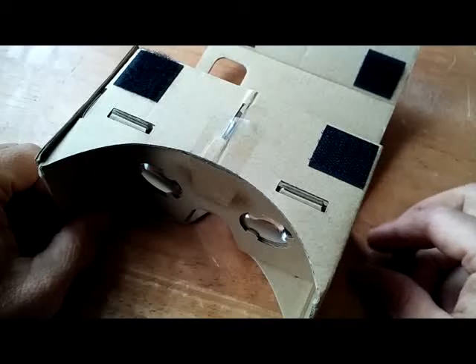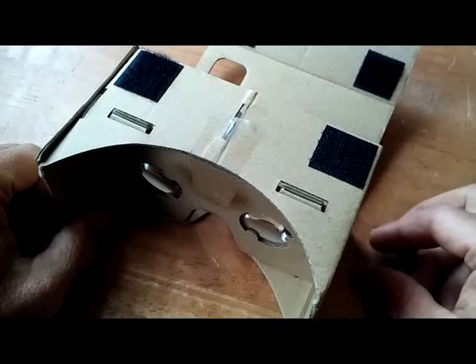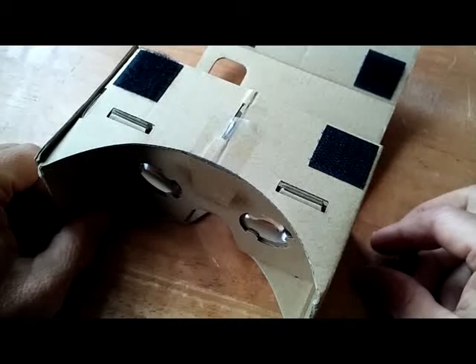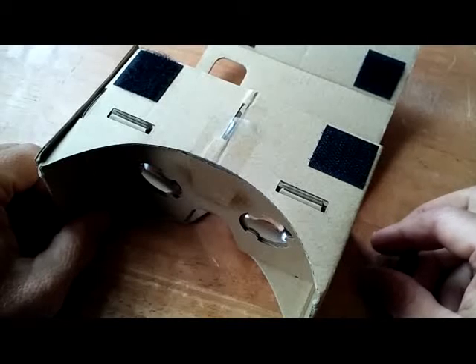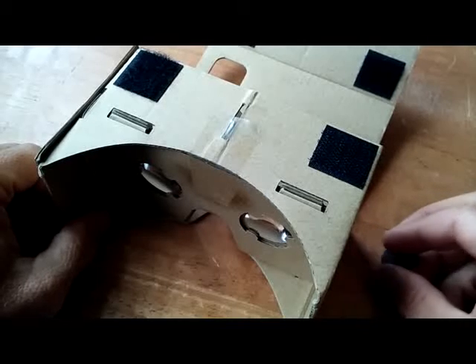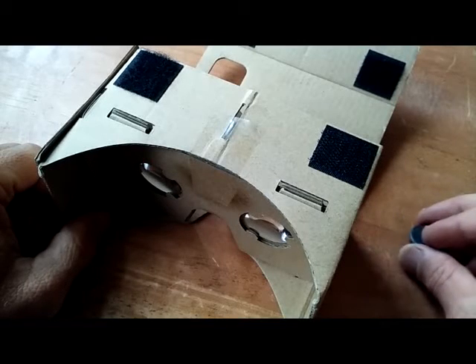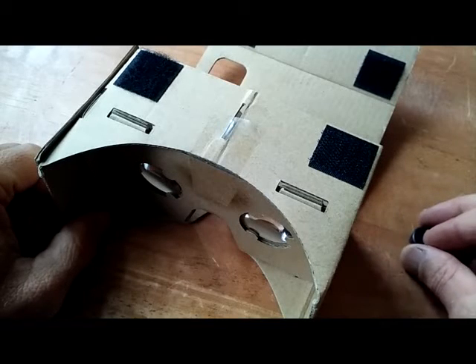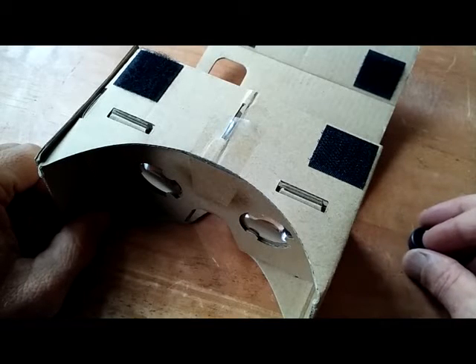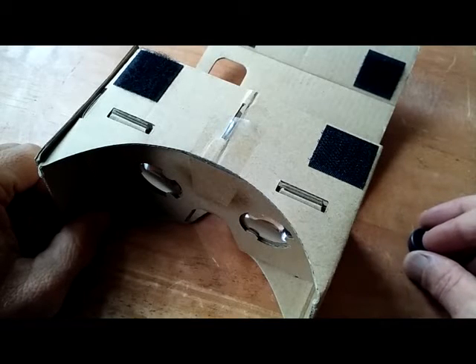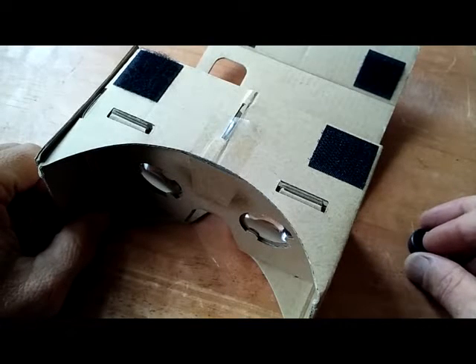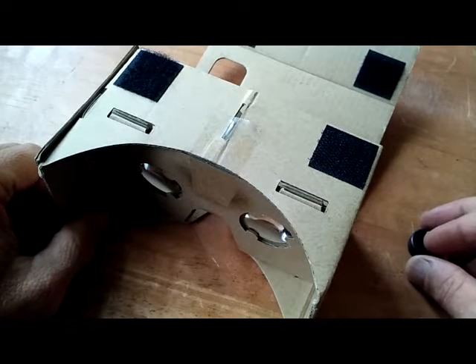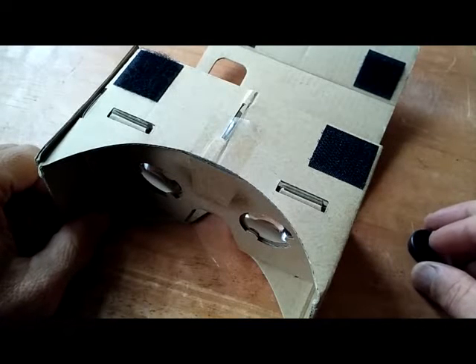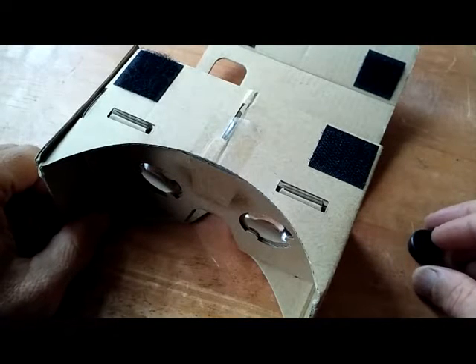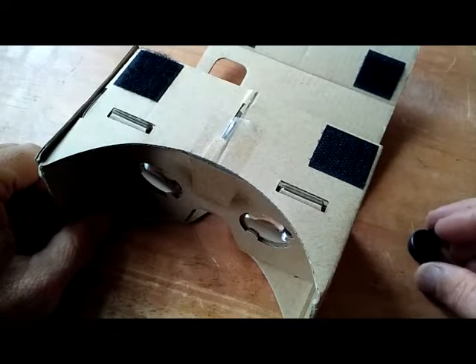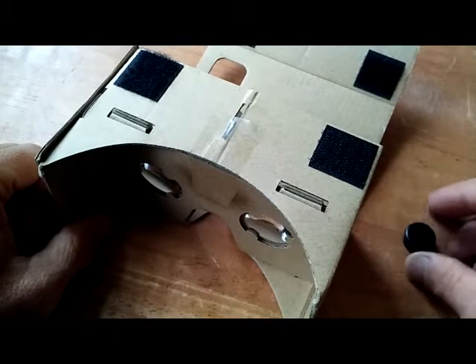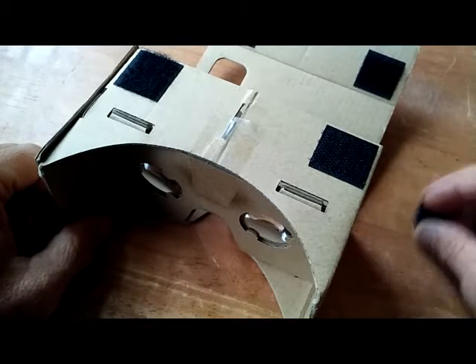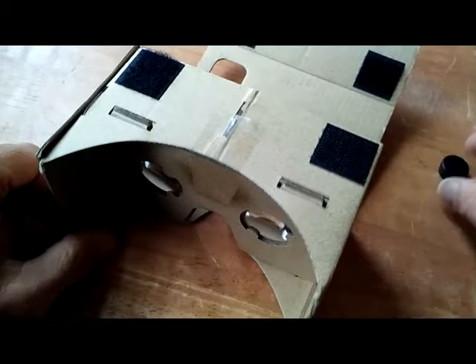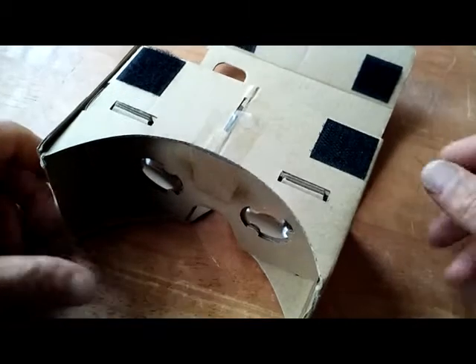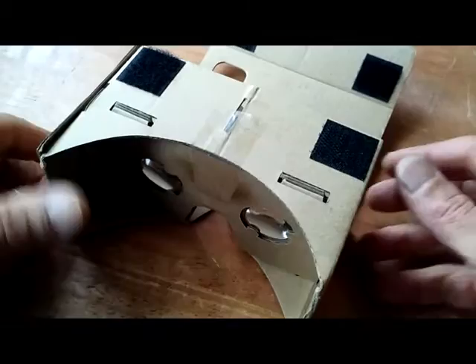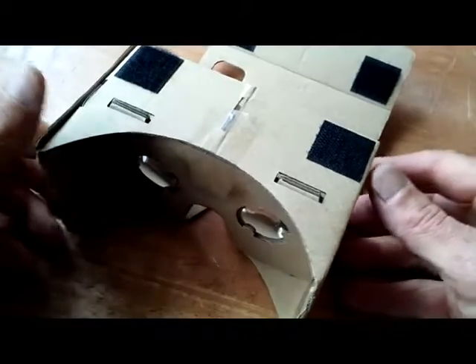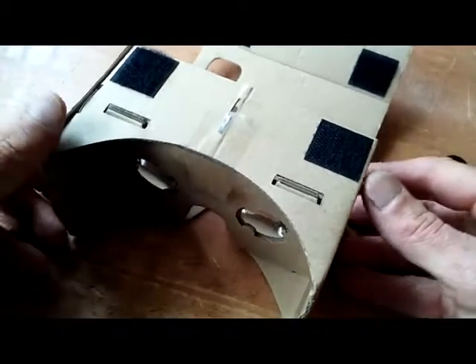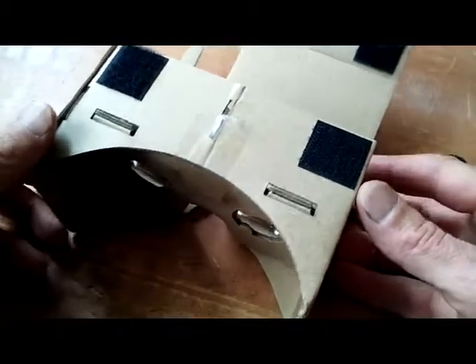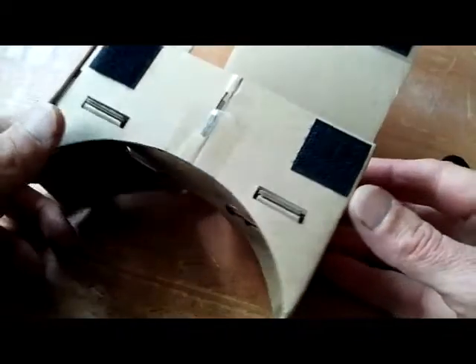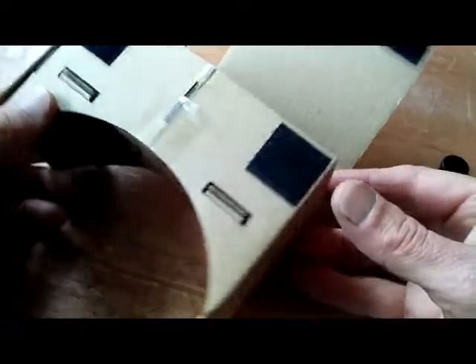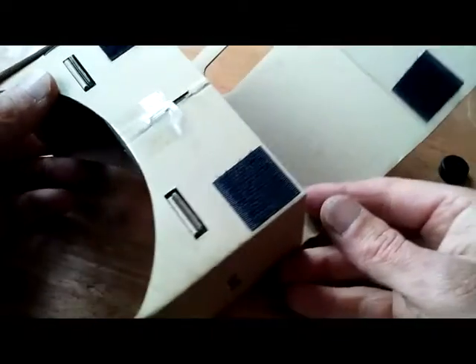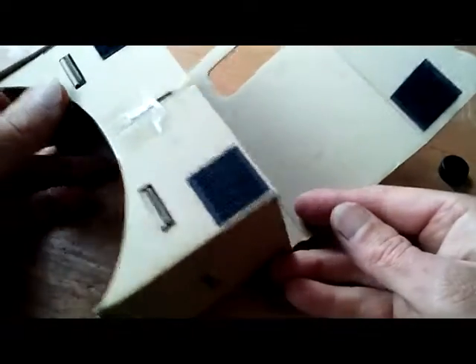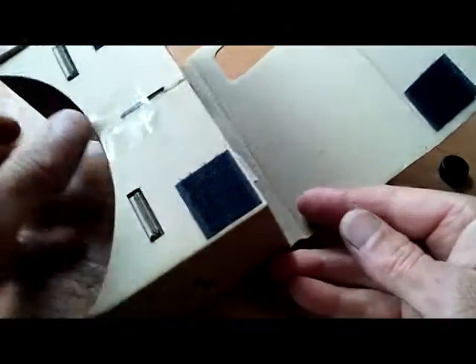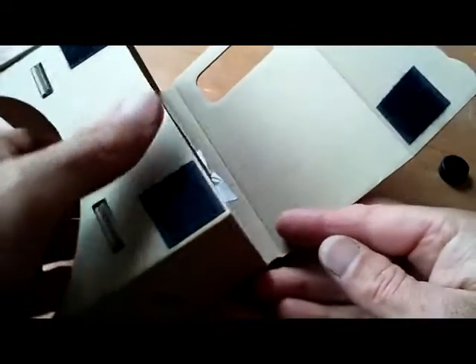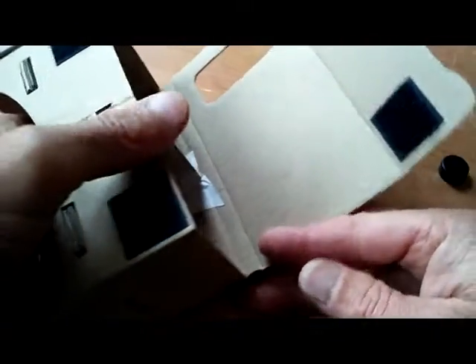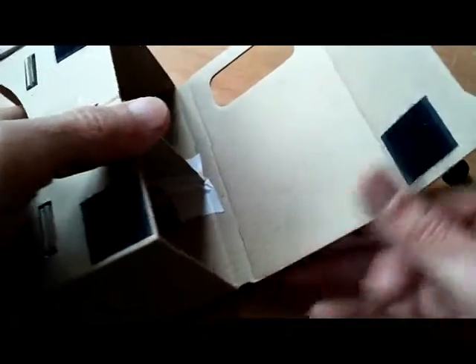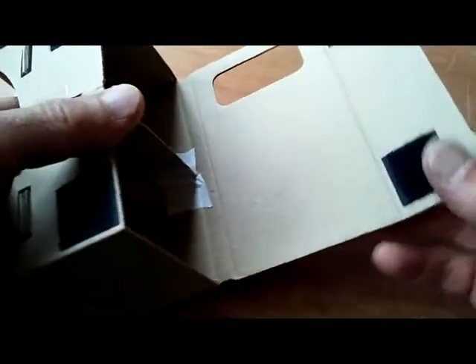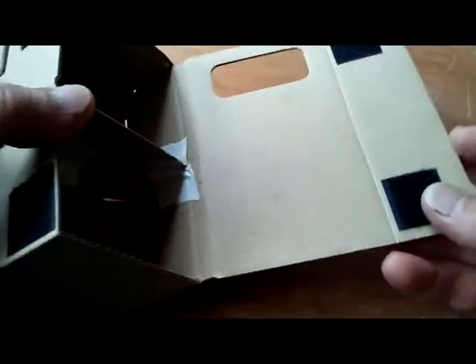Hey guys, Paul here. This is part 2 of my No Gyroscope Android Cardboard Virtual Reality App Series.